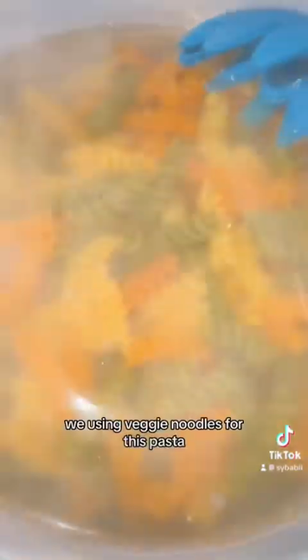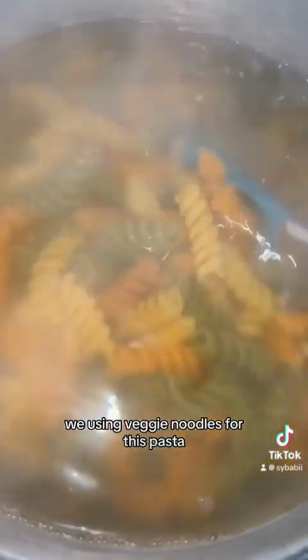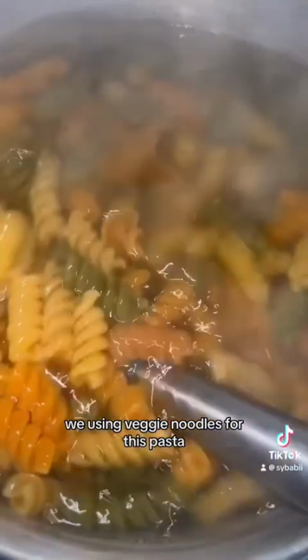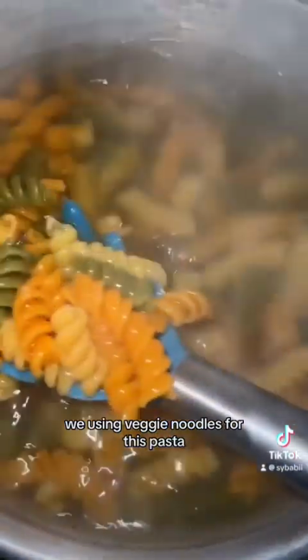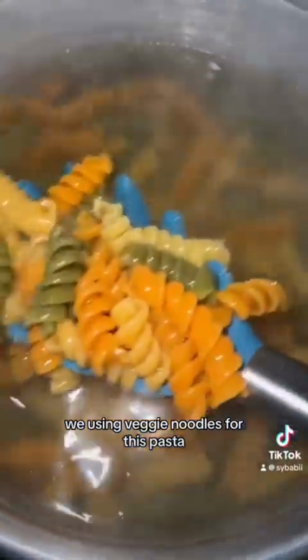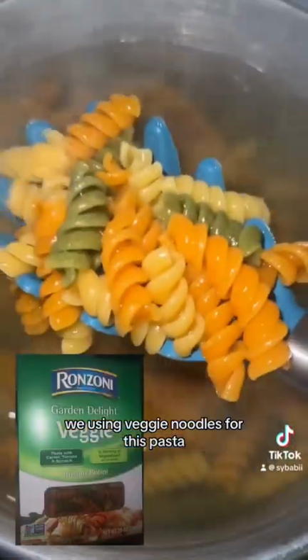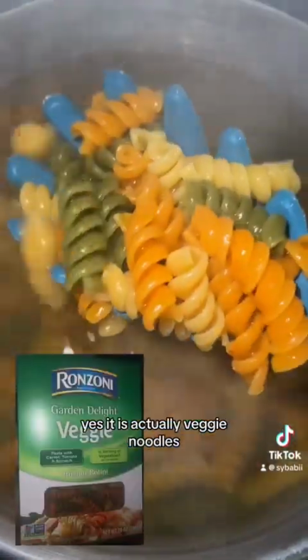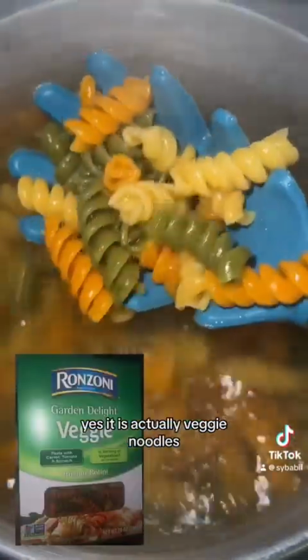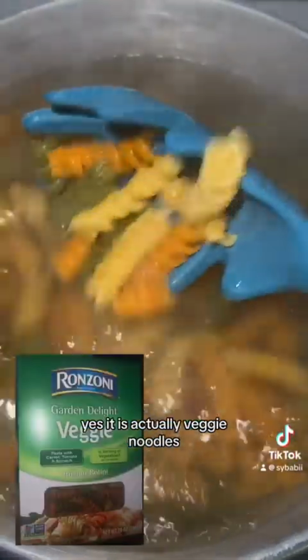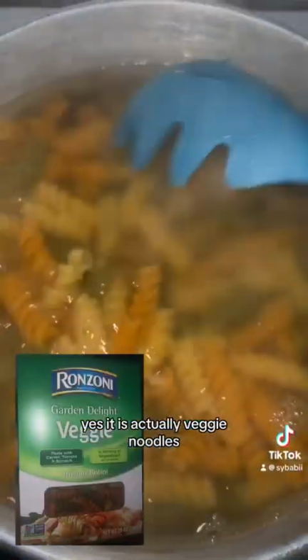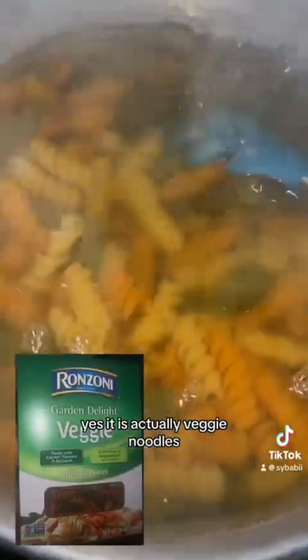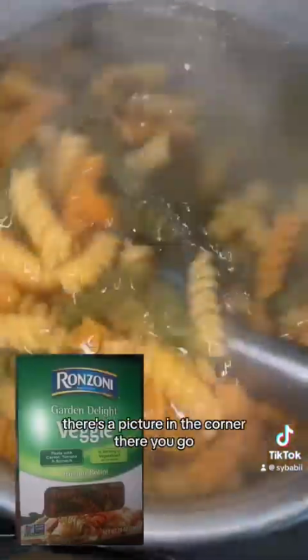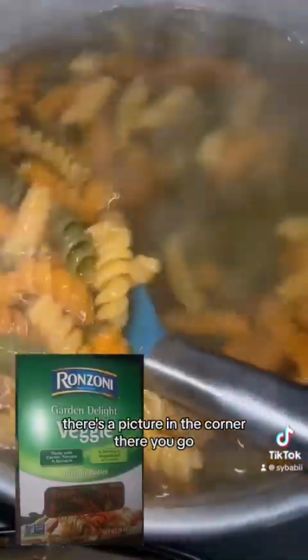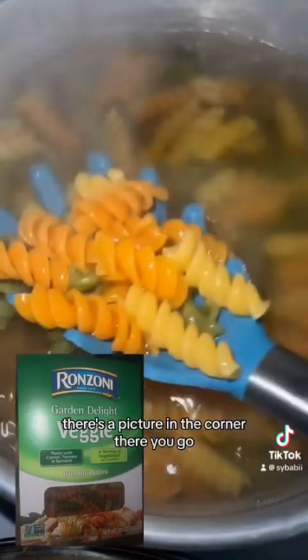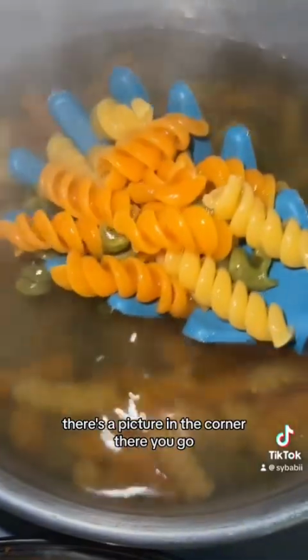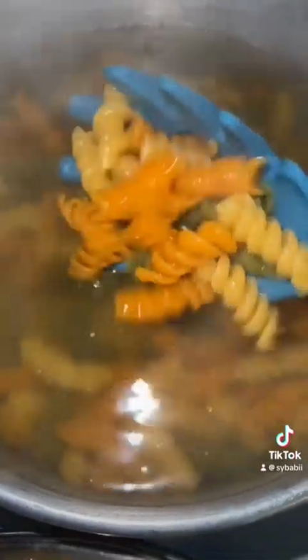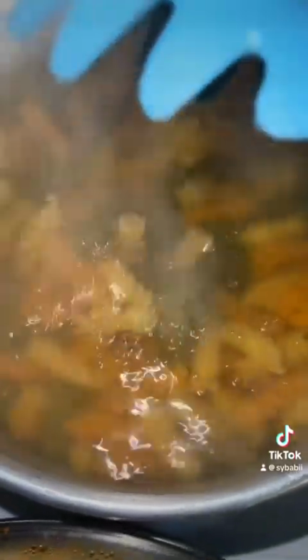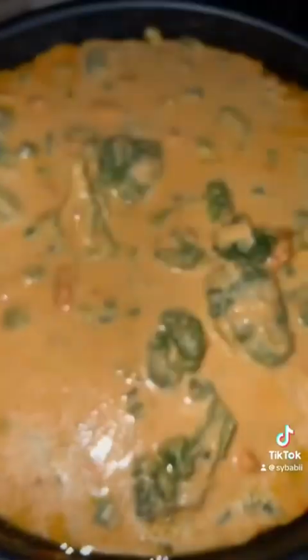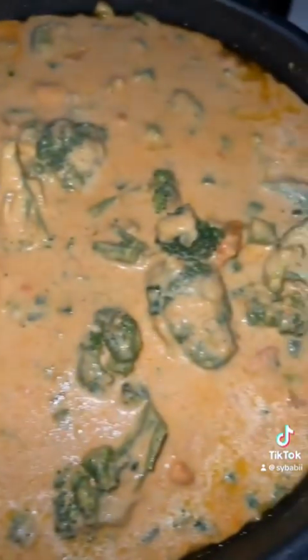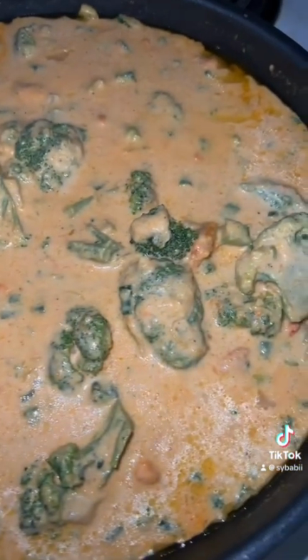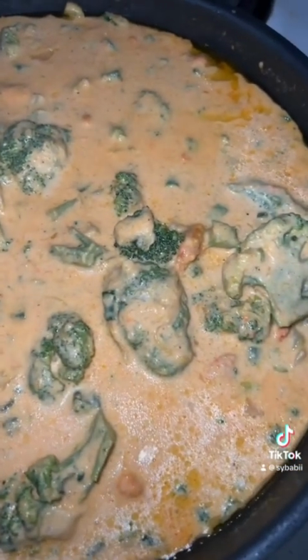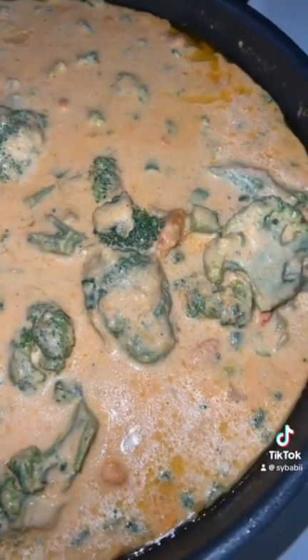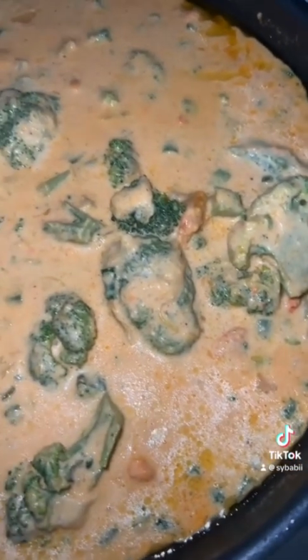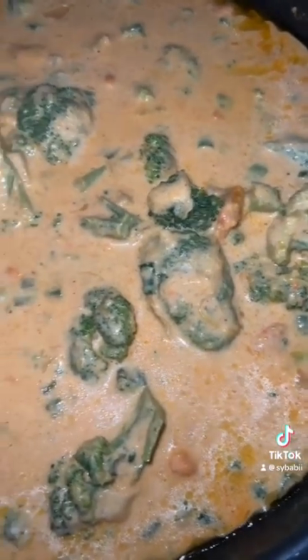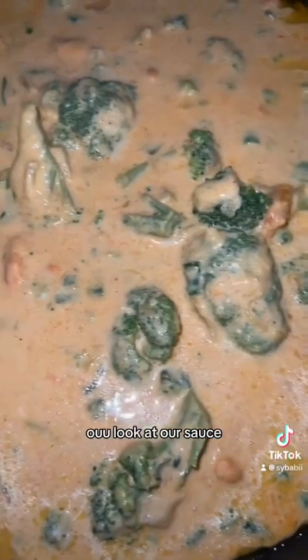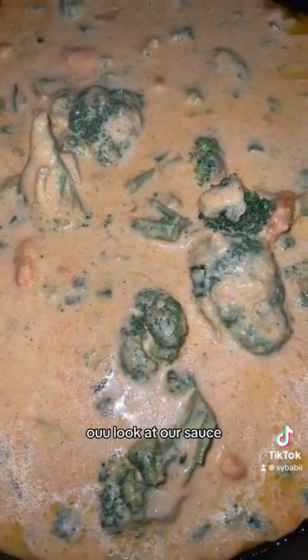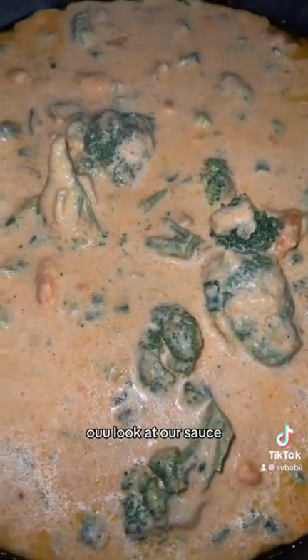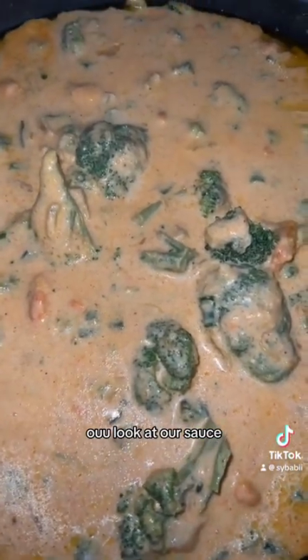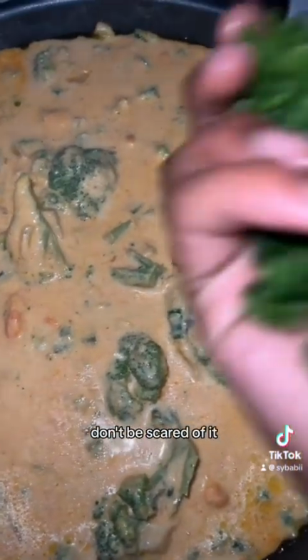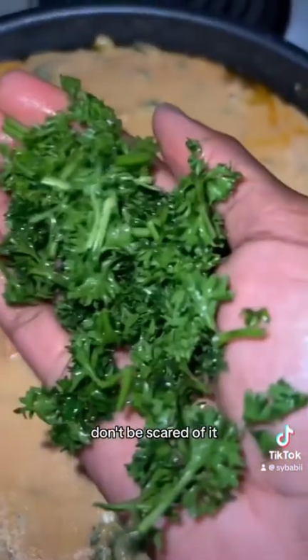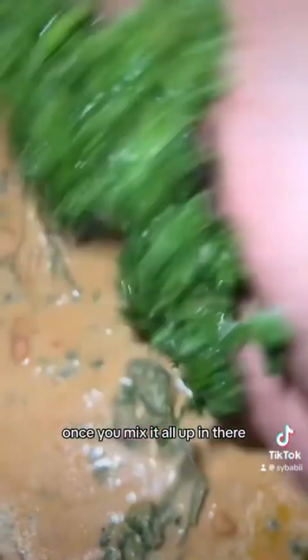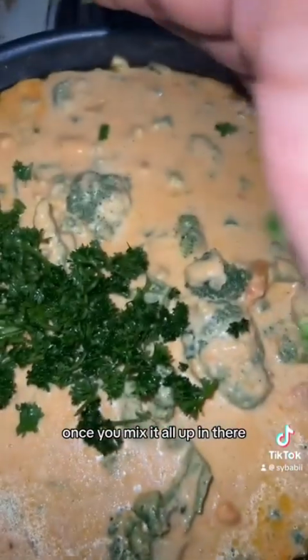We're using veggie noodles for this pasta — yes, it is actually veggie noodles. There's a picture in the corner. Oh, look at that — awesome! Don't be scared of it; once you mix it all up in there you'll be fine.